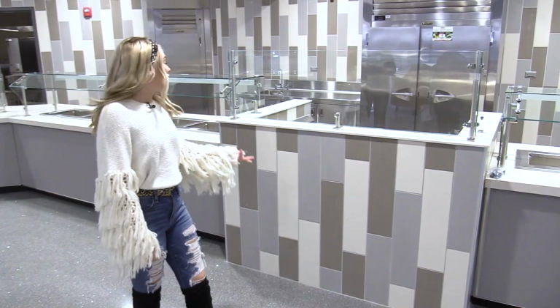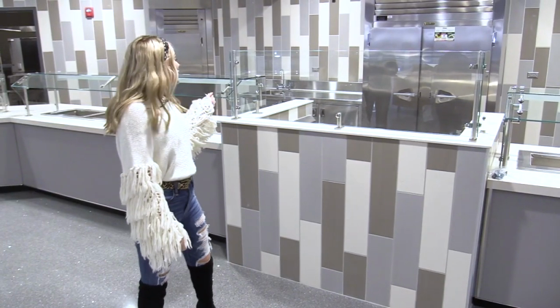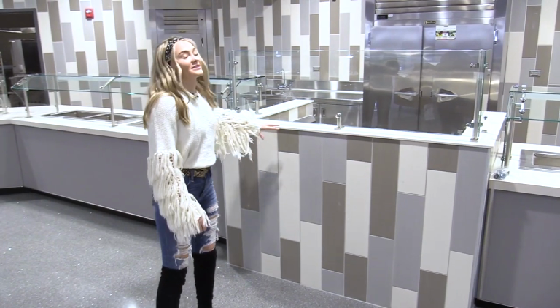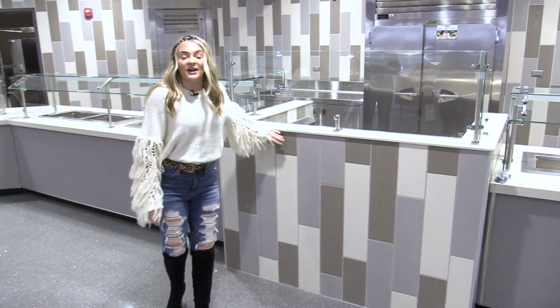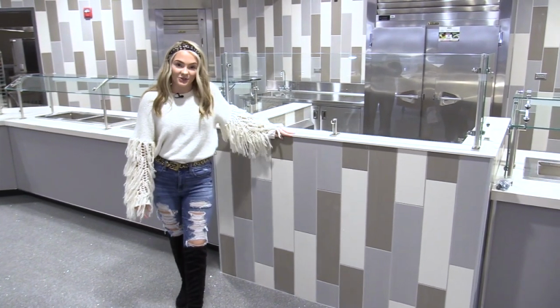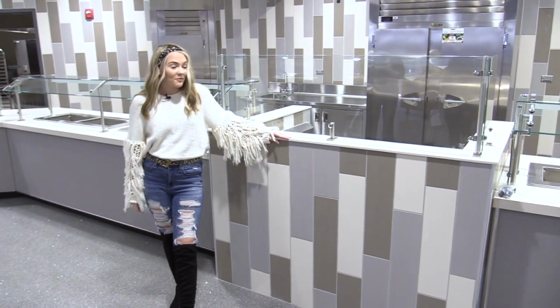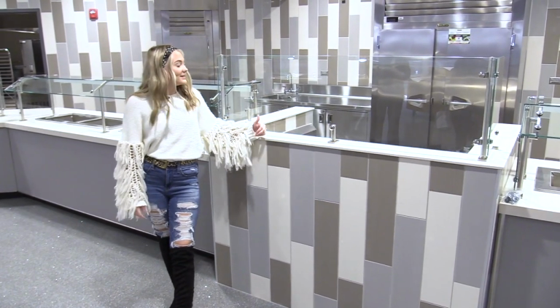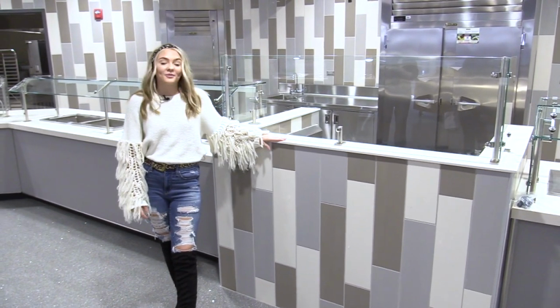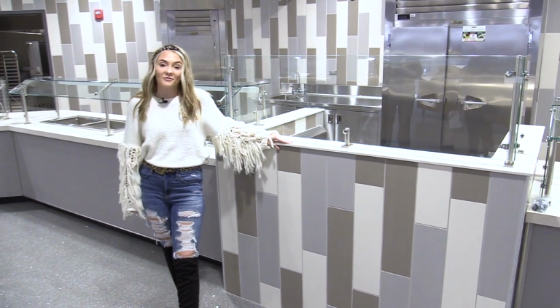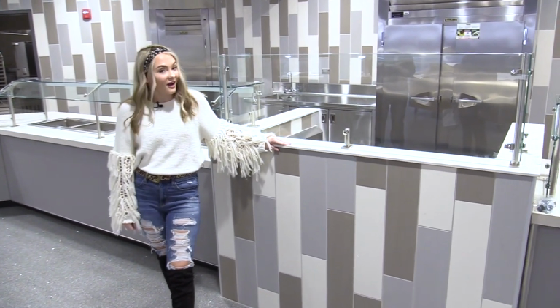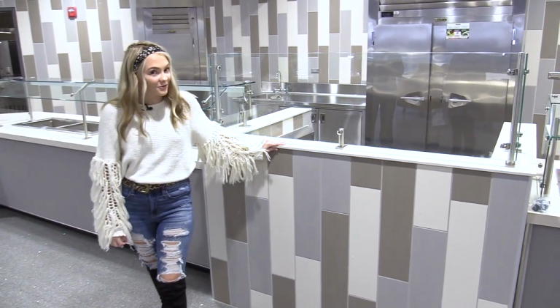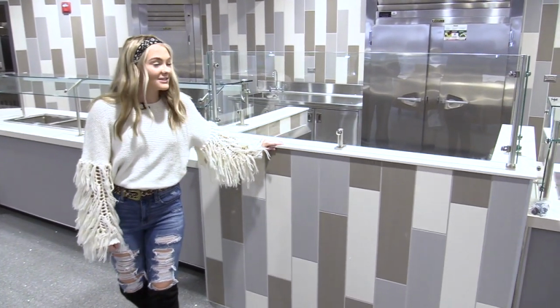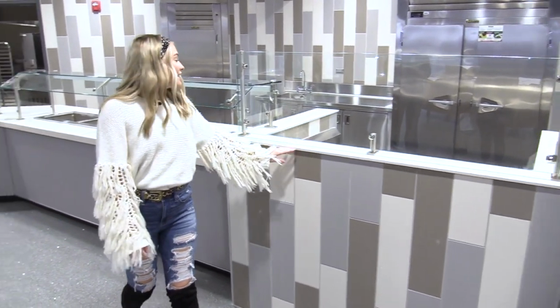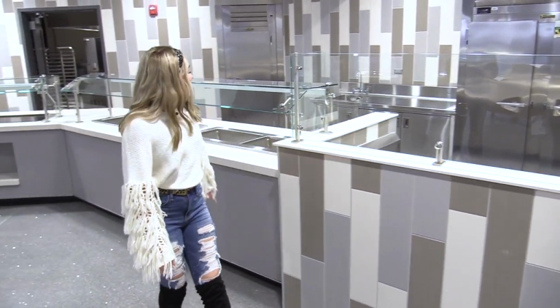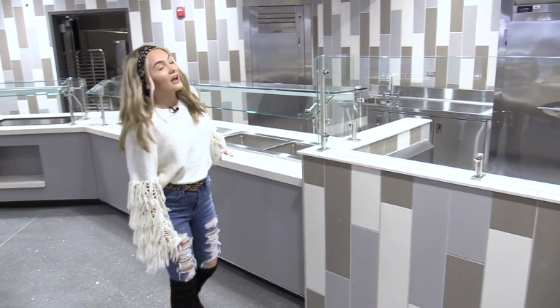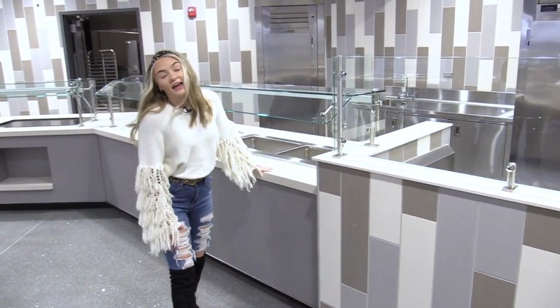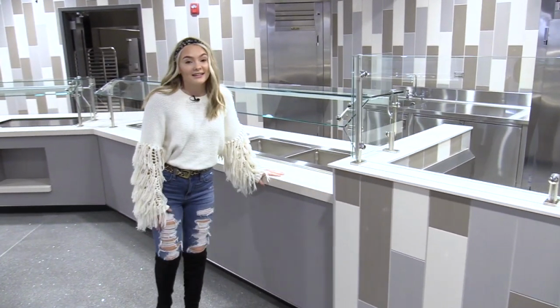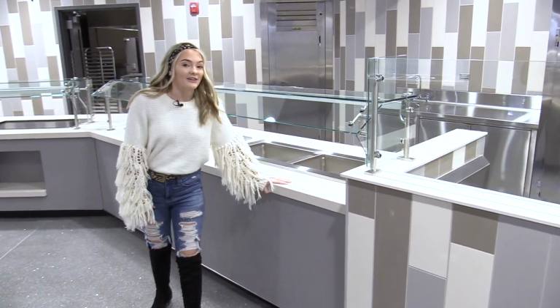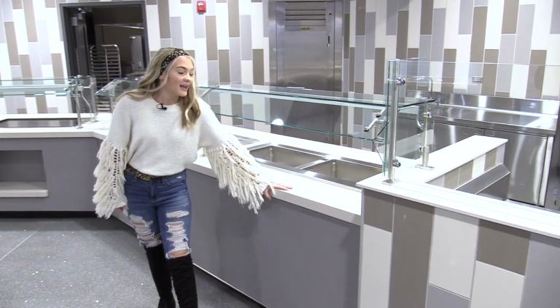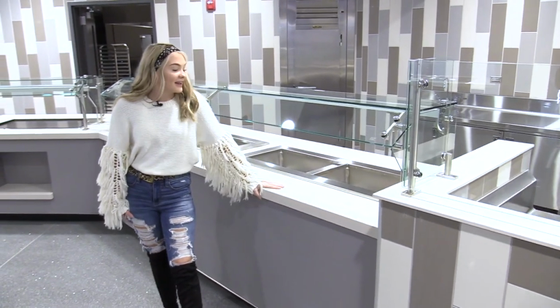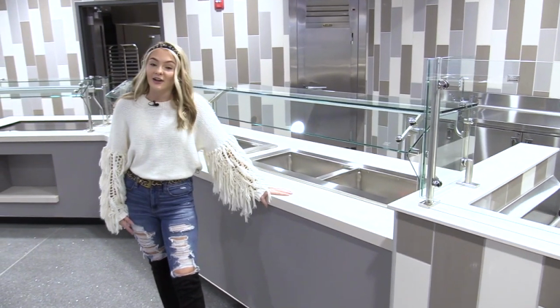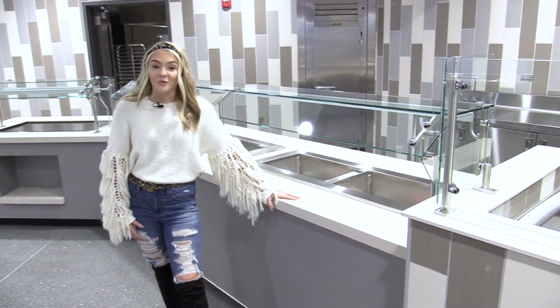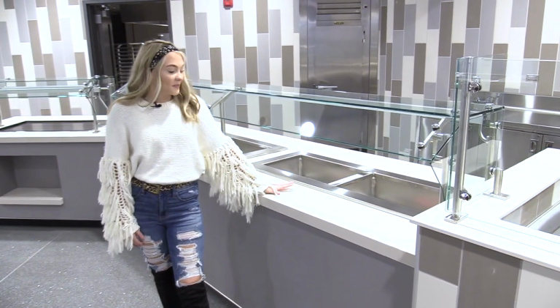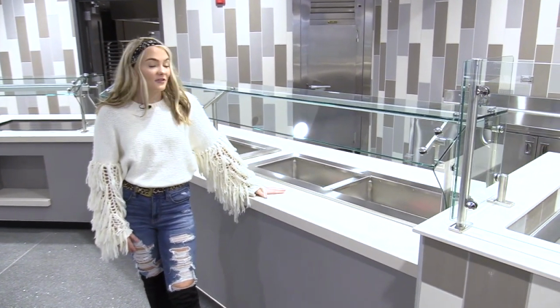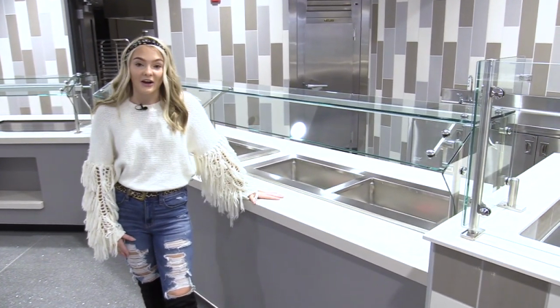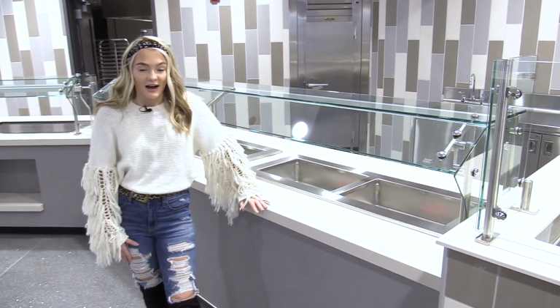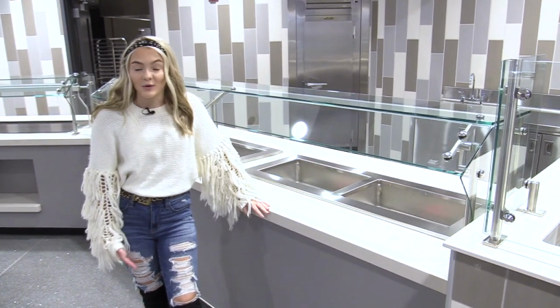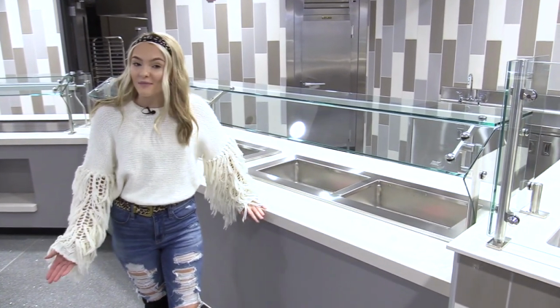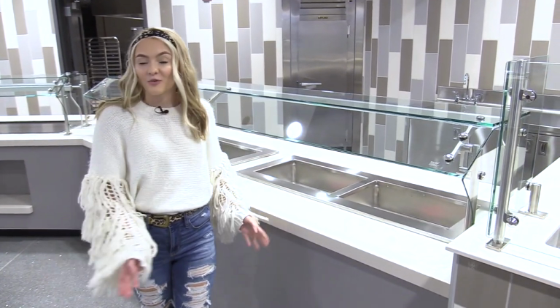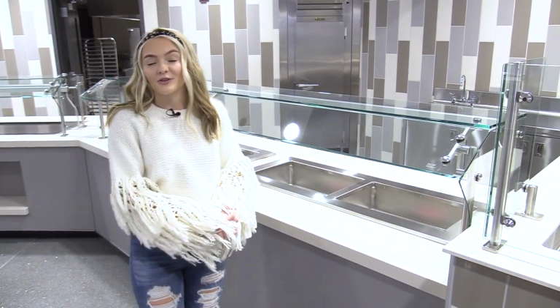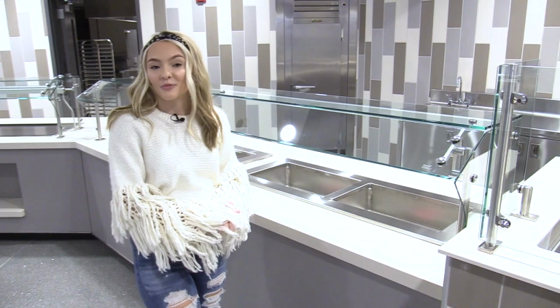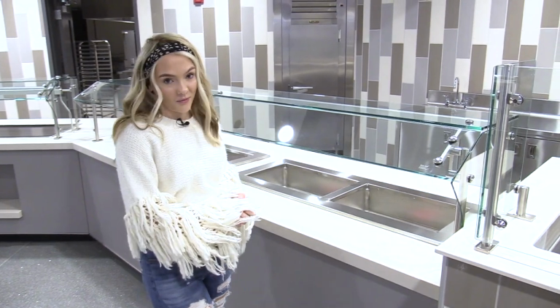Over here will be Chef Central. Behind here there will be a chef preparing our food for us. Indian, Asian, and Italian food will be prepared over here. When we come back there will also be a build your own burrito bowl.